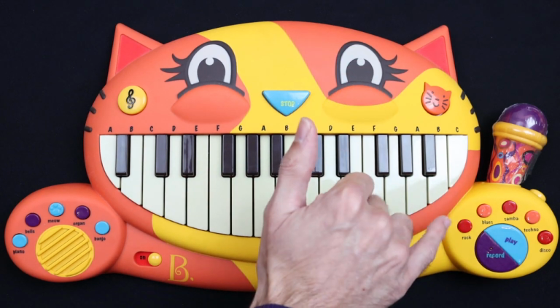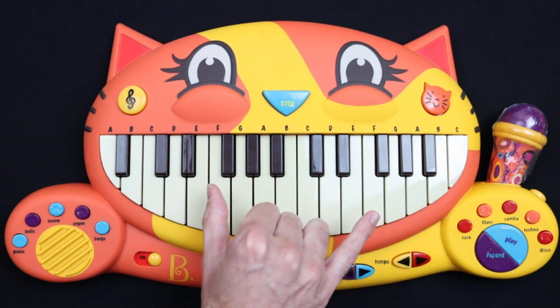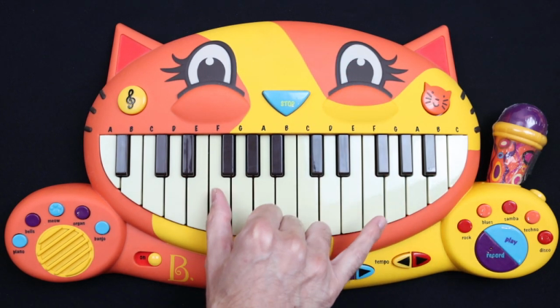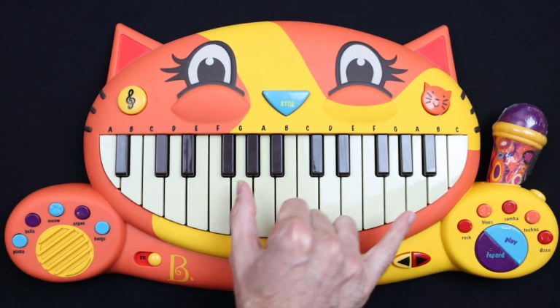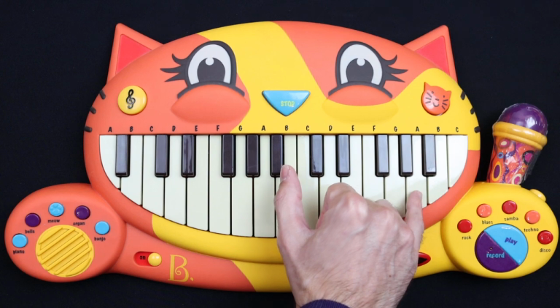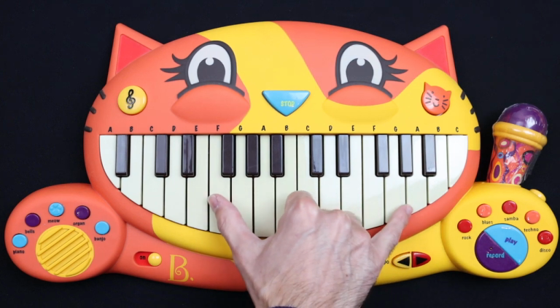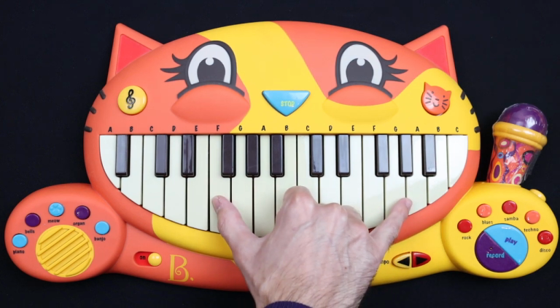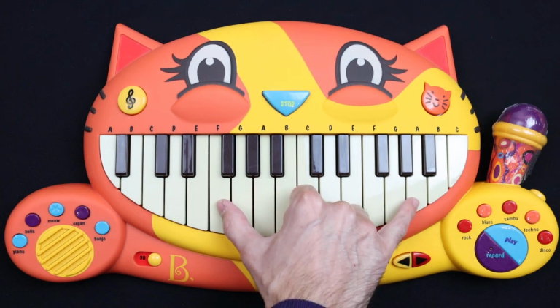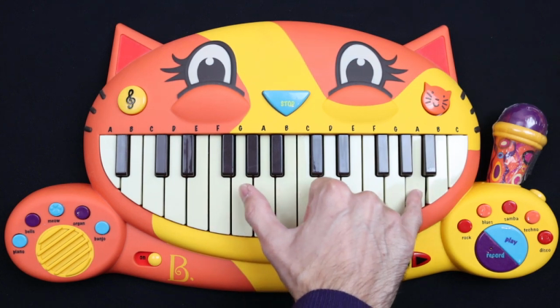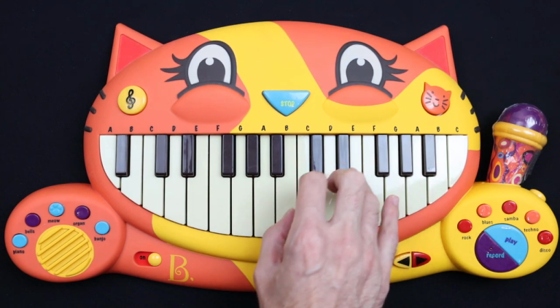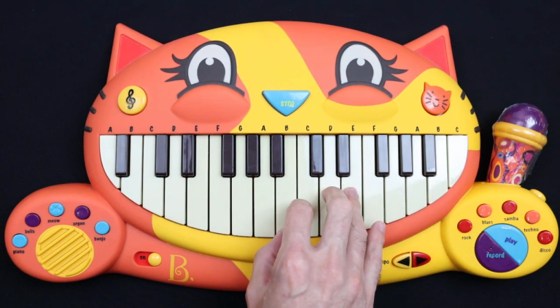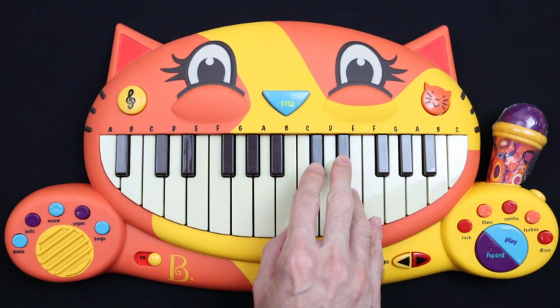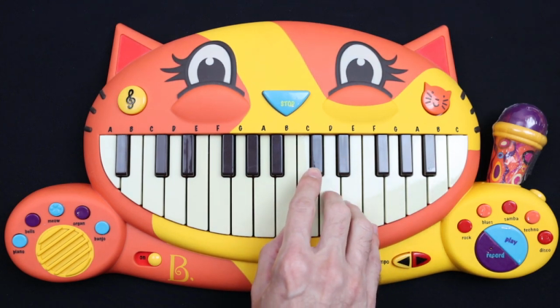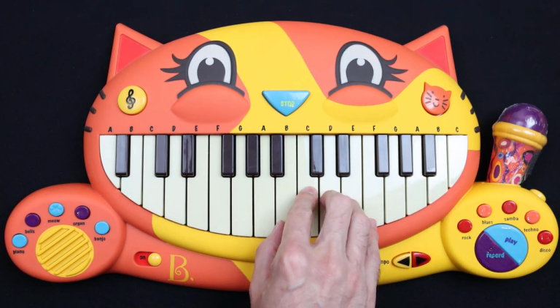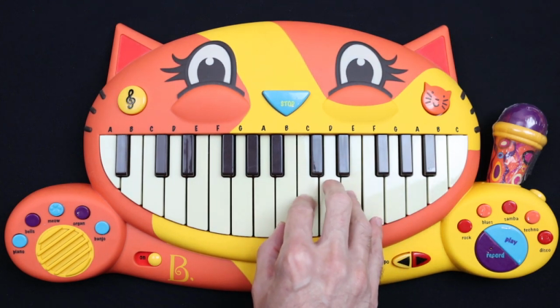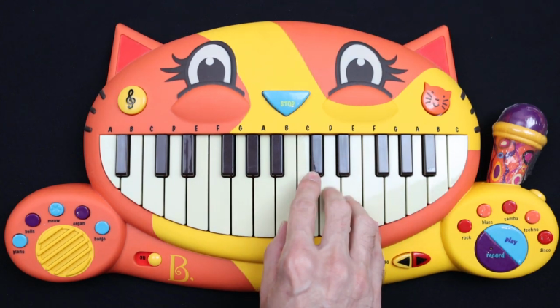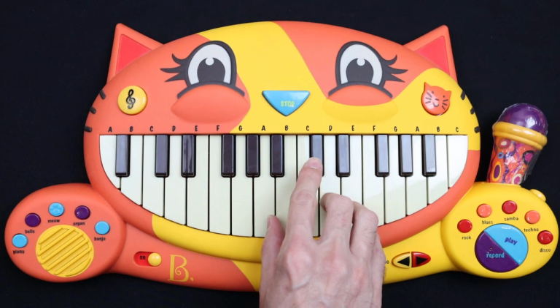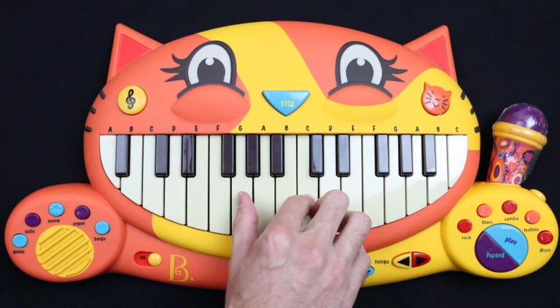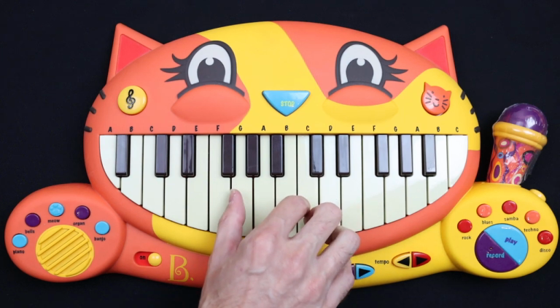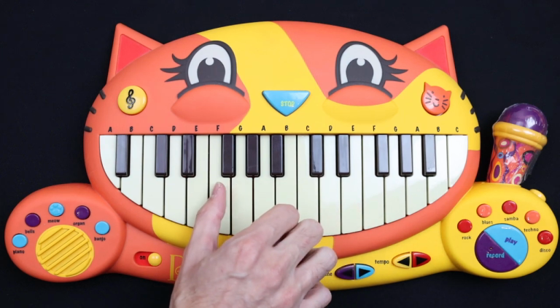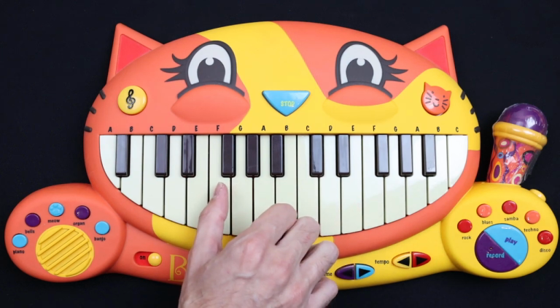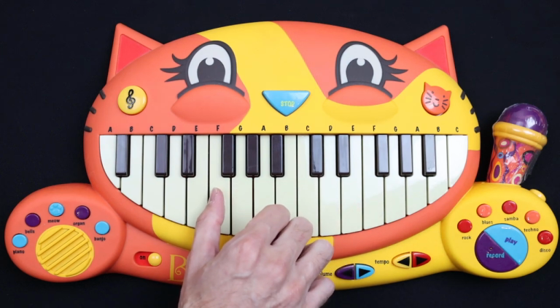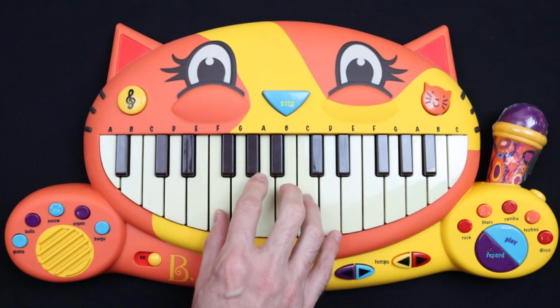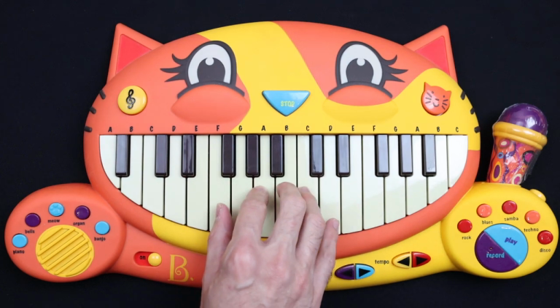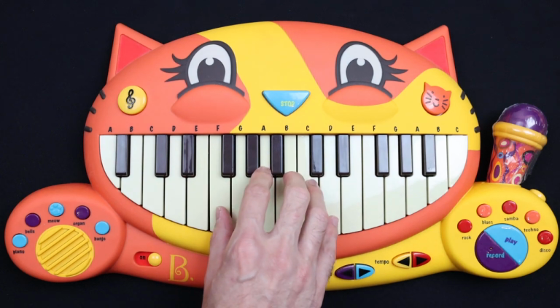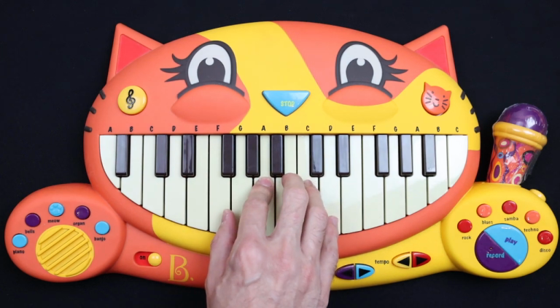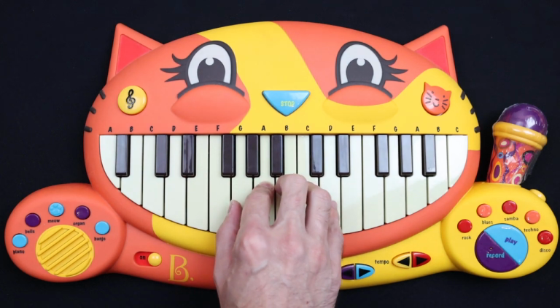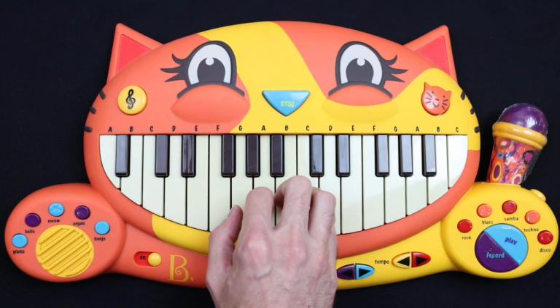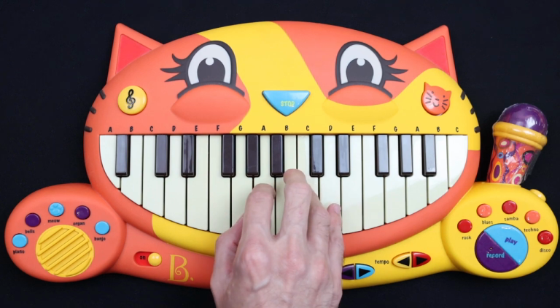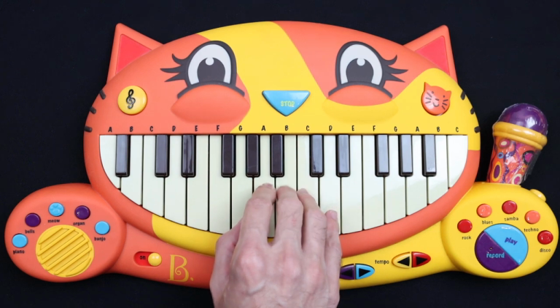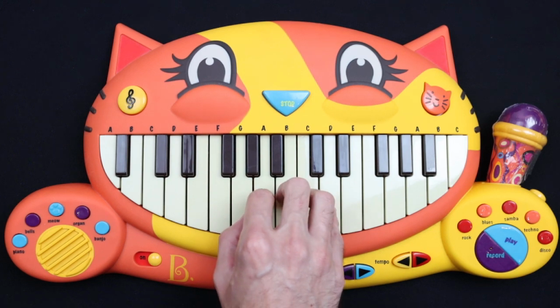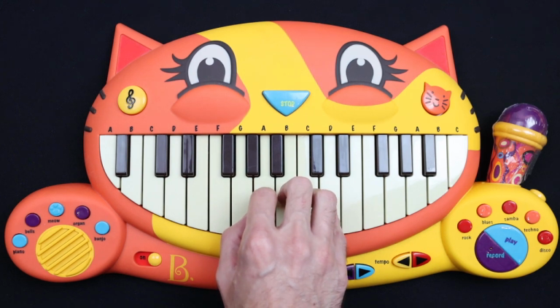And then the third part you go F, F, A... E, D, C... F, A... D, C, B...